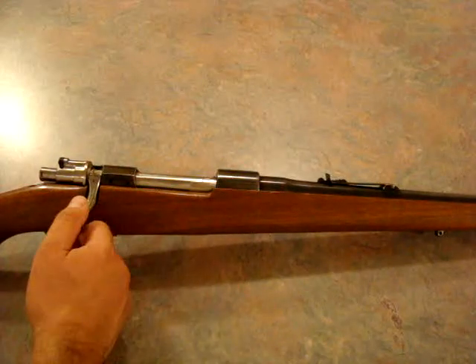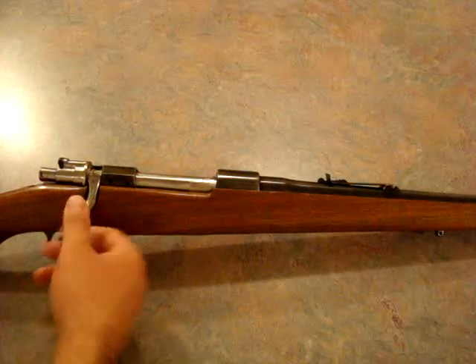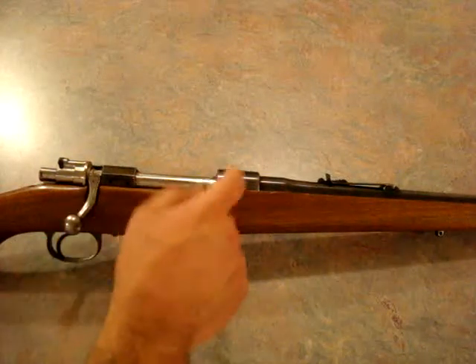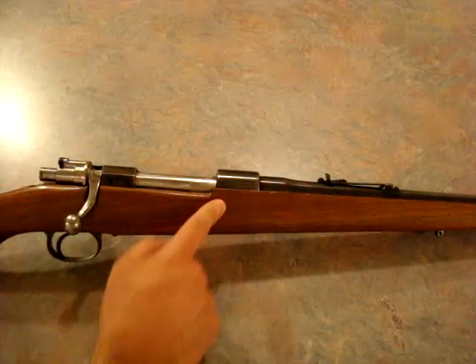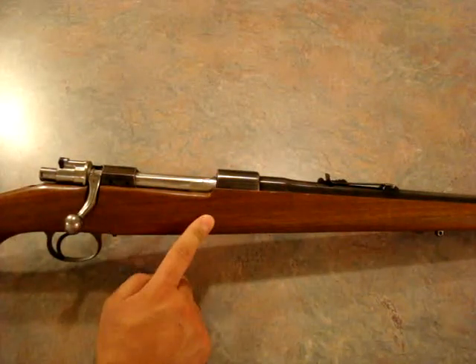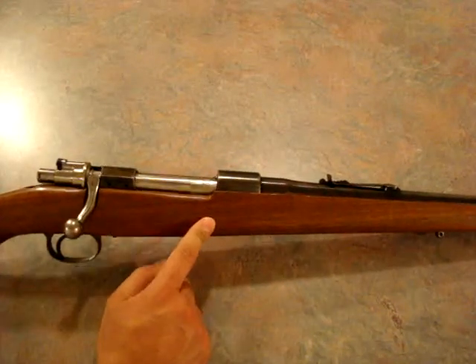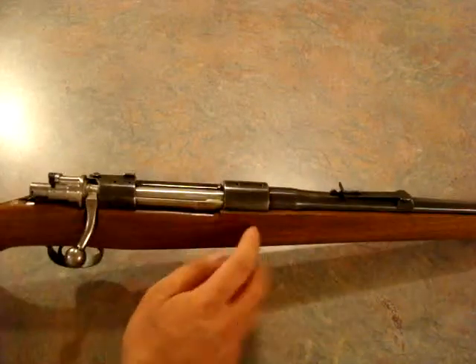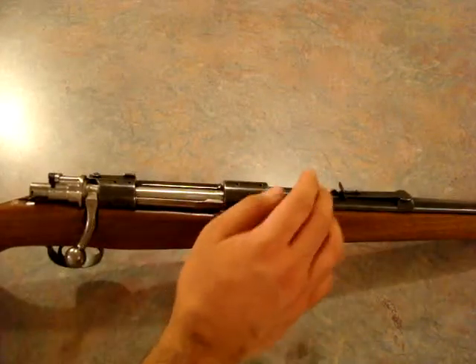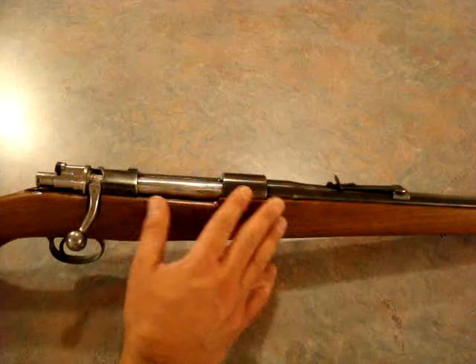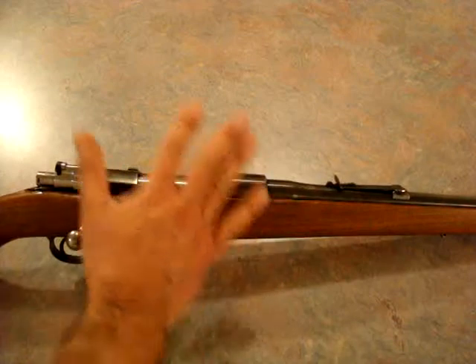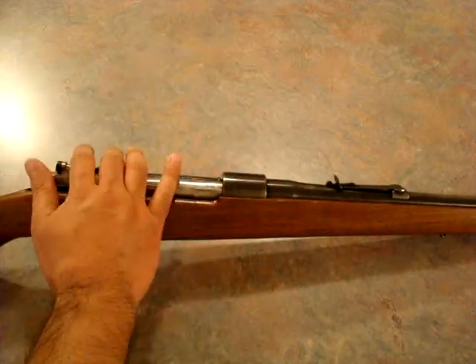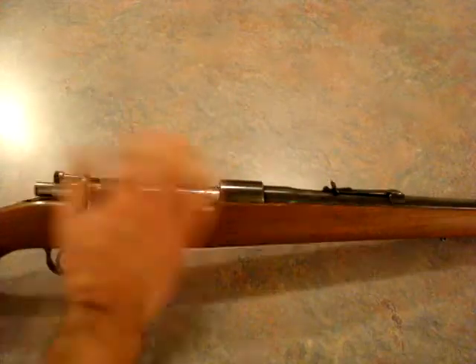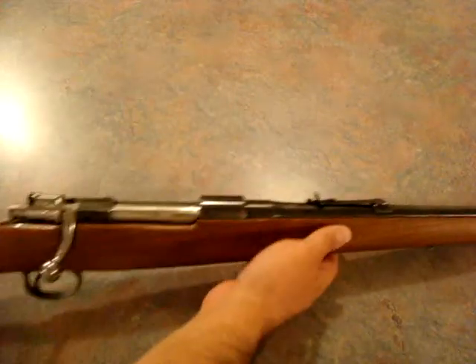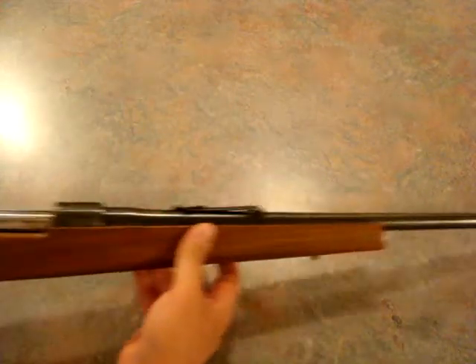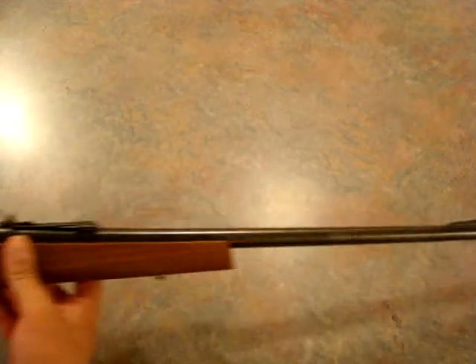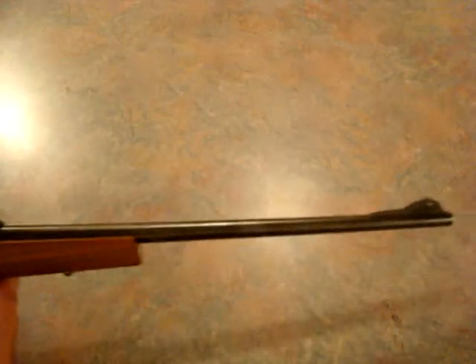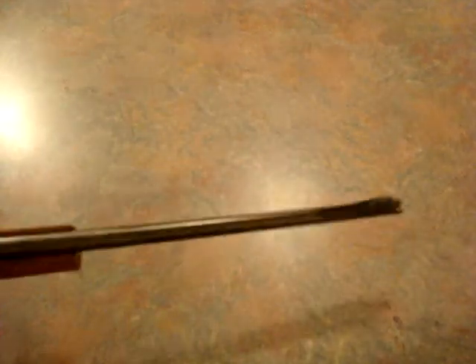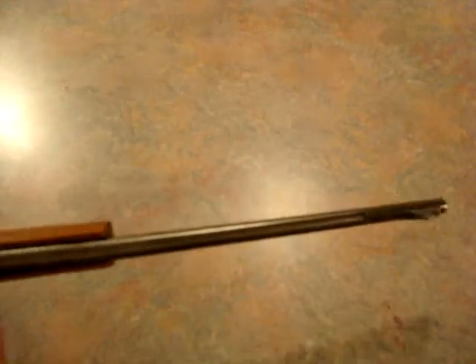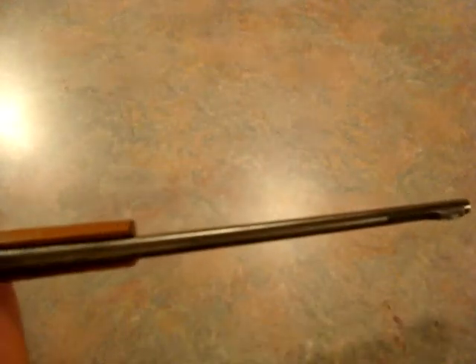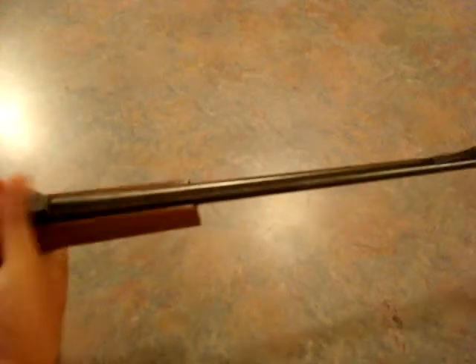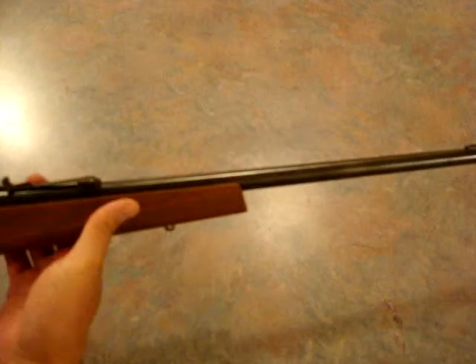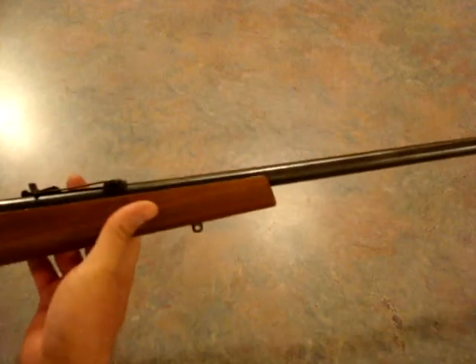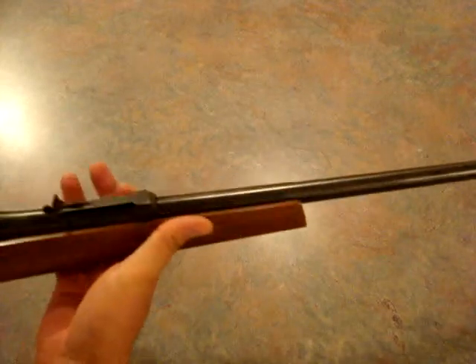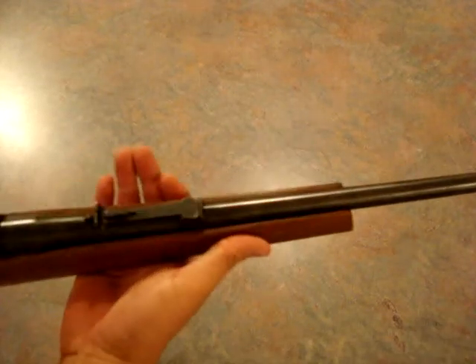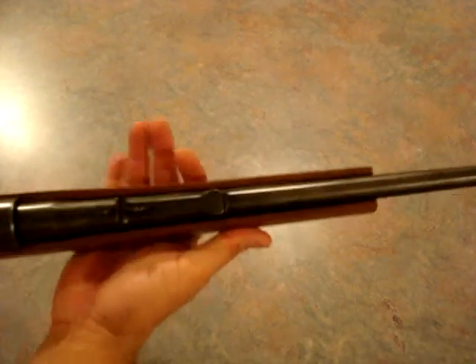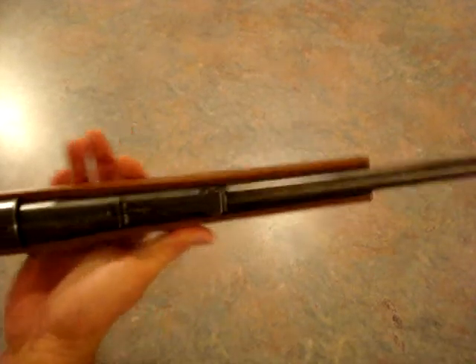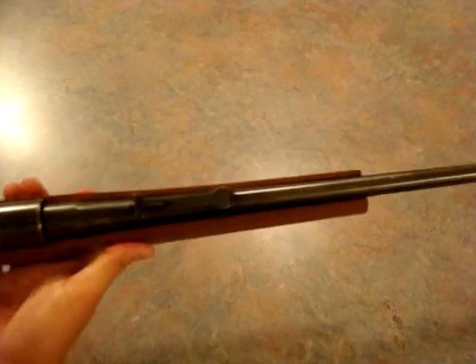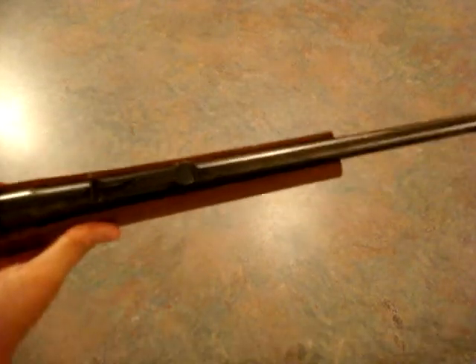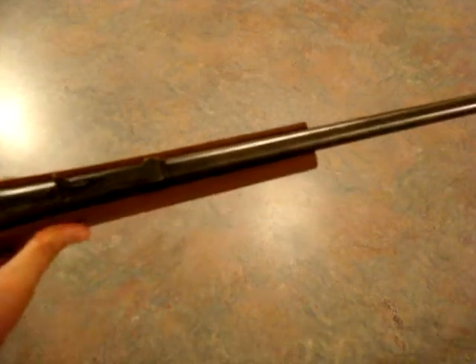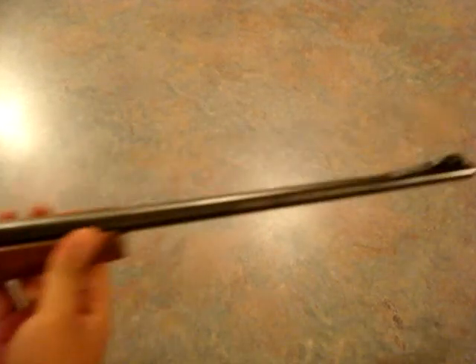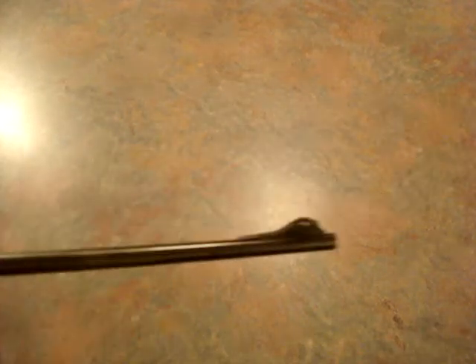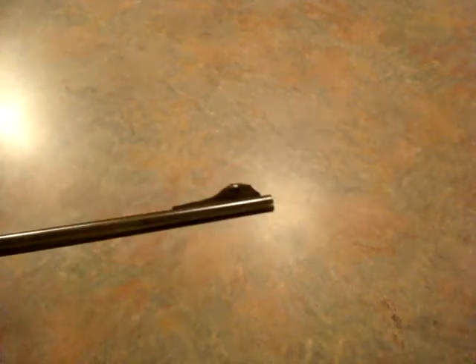For what you pay — I paid $248 out the door for this rifle. They come with an FN action, 22-inch barrel with a chrome bore. That's per the manual from JC Higgins.